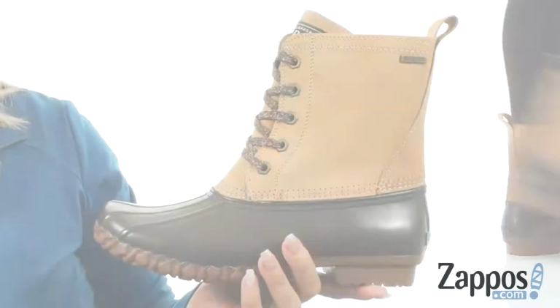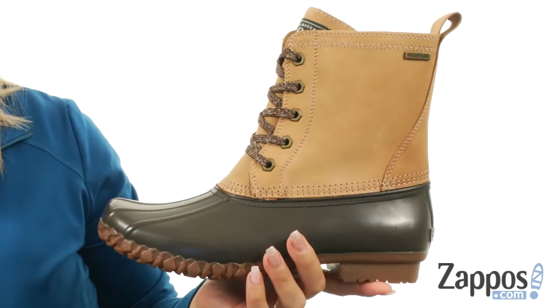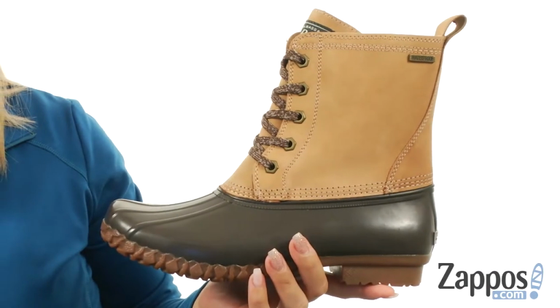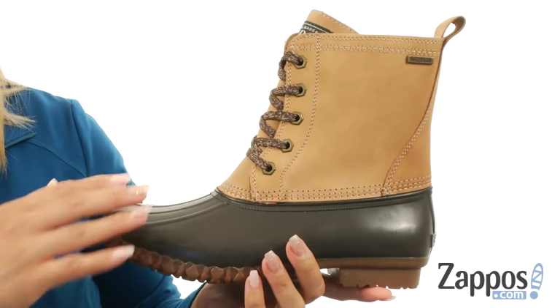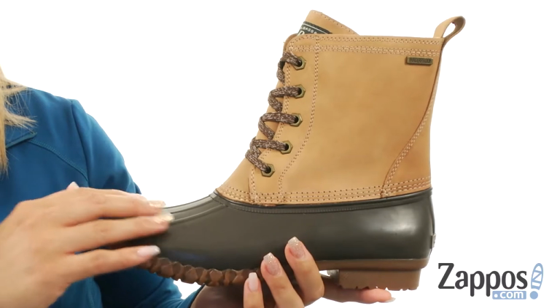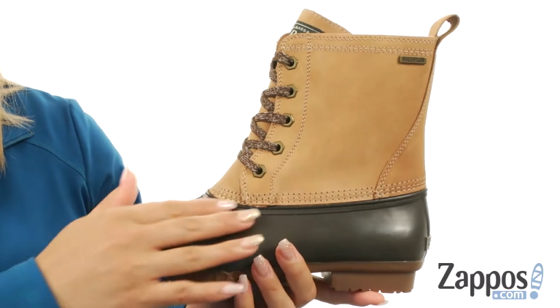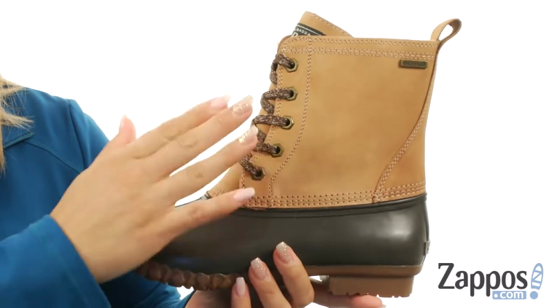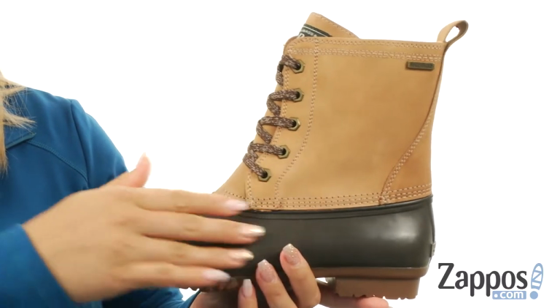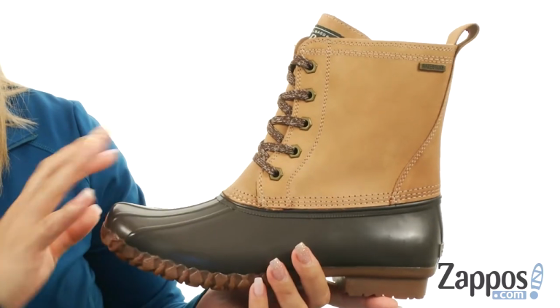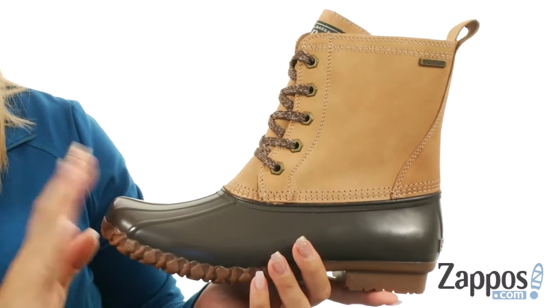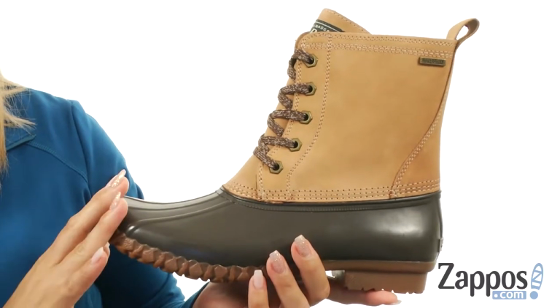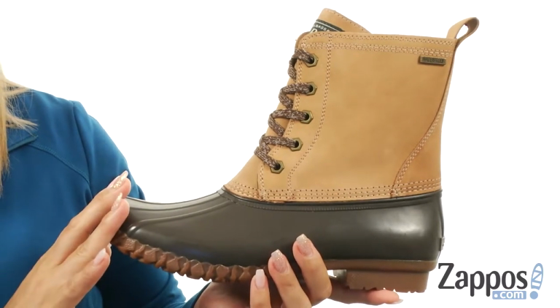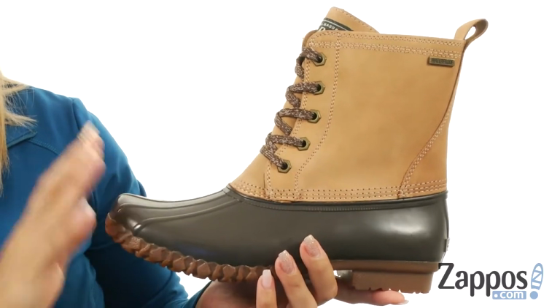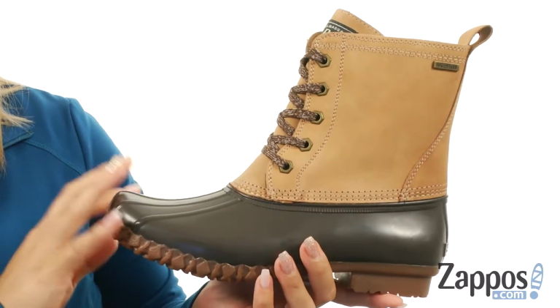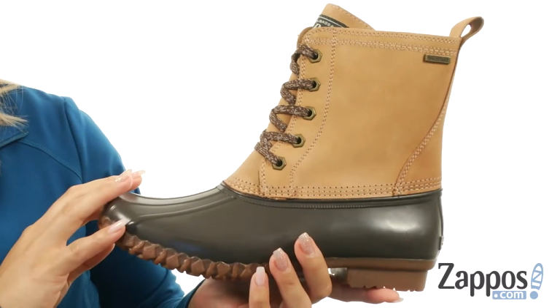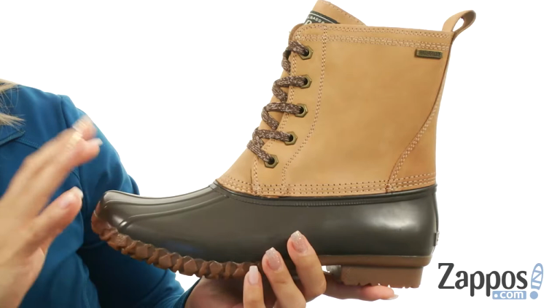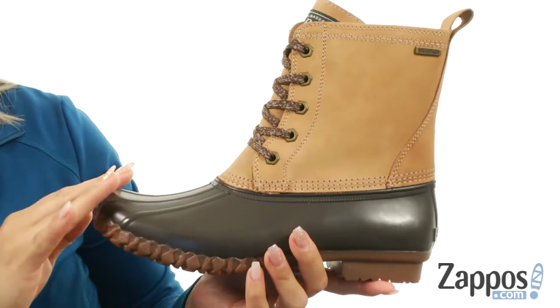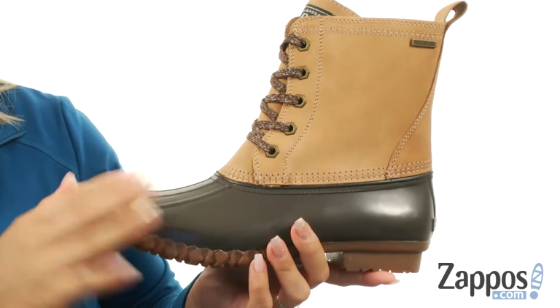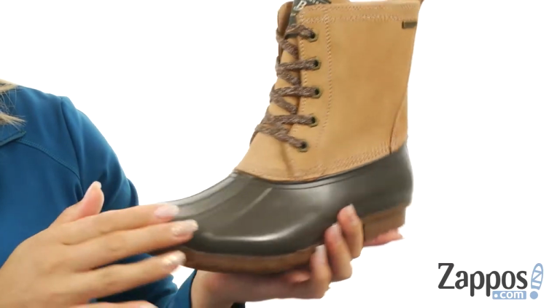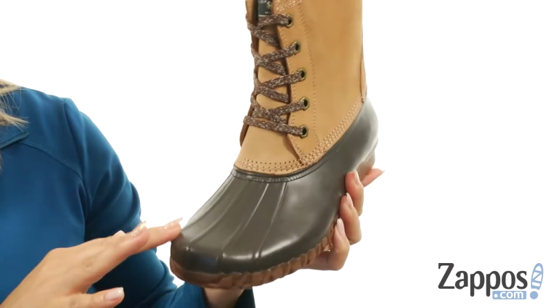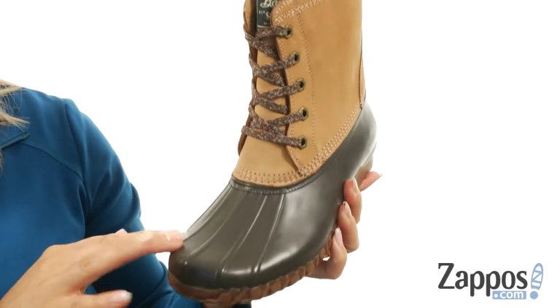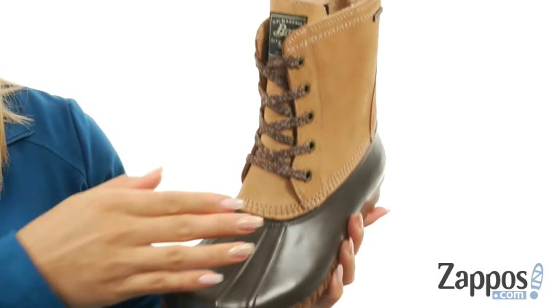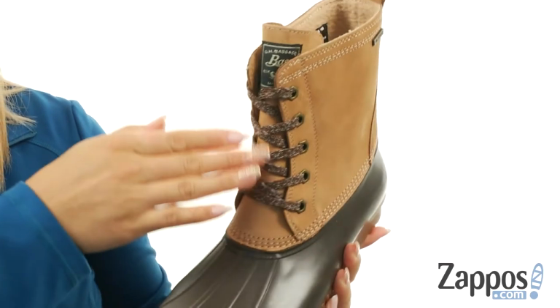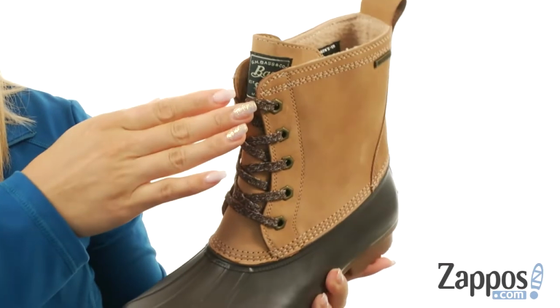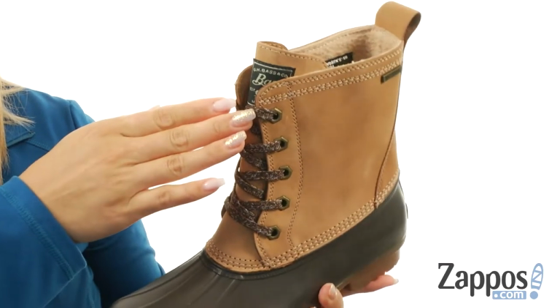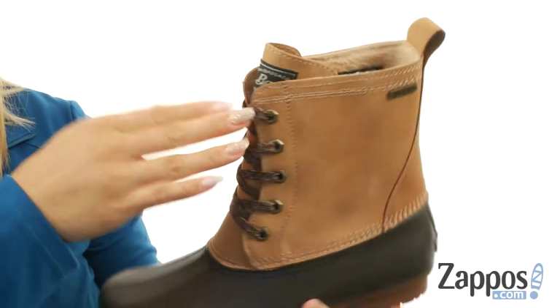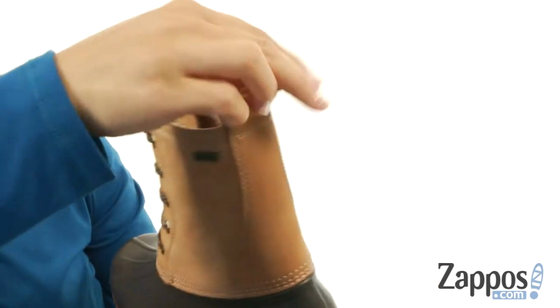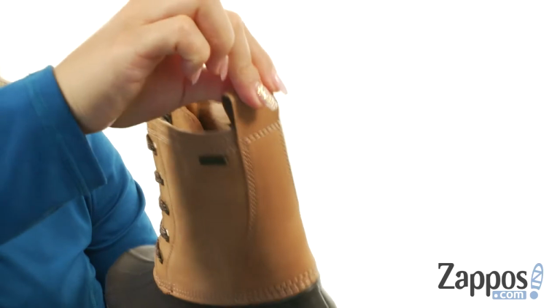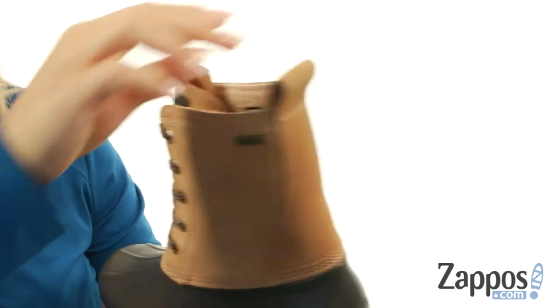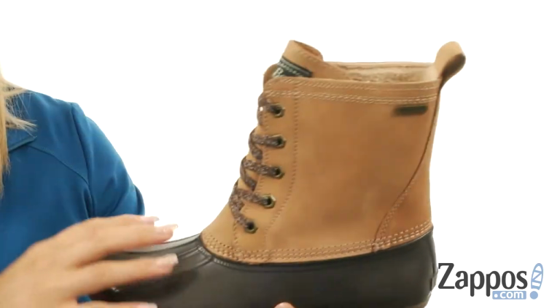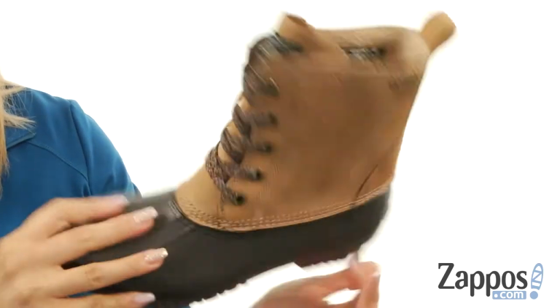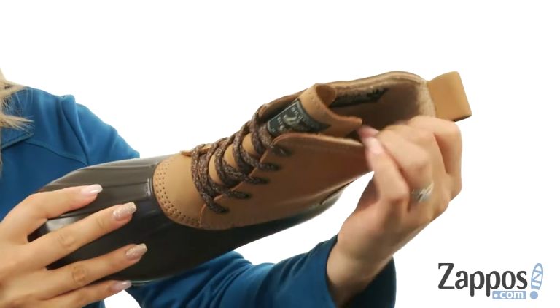These boots are made of a leather and rubber or nylon and rubber combination upper, depending on which color you get. What's cool about these boots too is that they are waterproof and there's a round toe silhouette. There's a lace-up closure for an adjustable fit and at the back there is a pull tab as well.